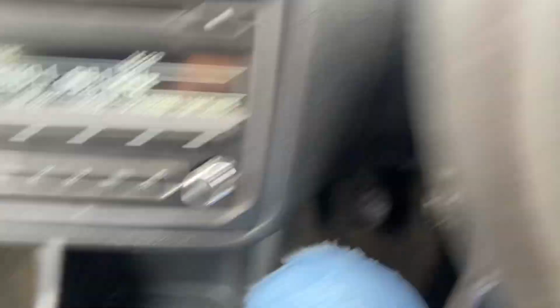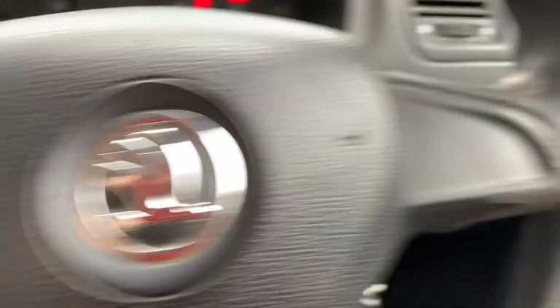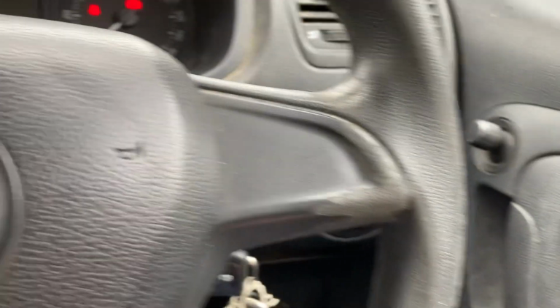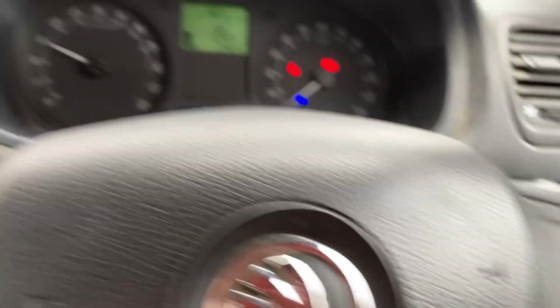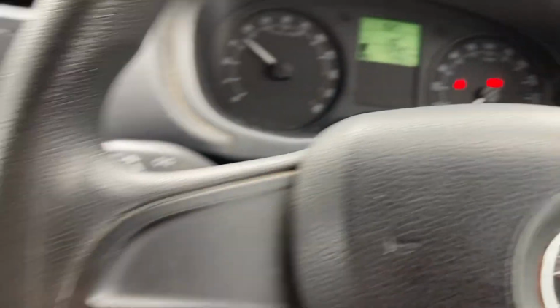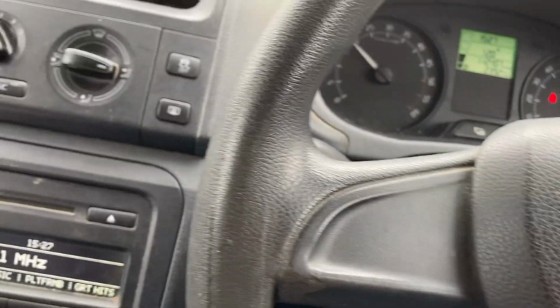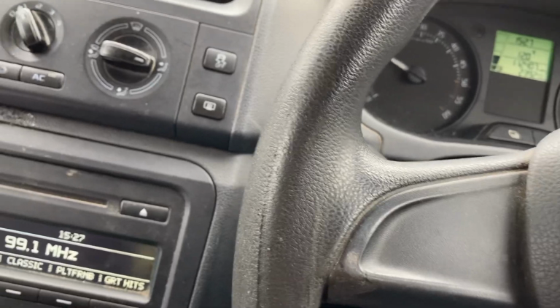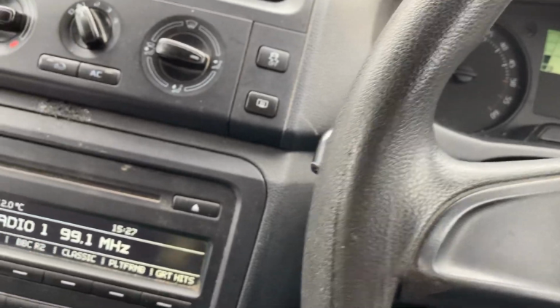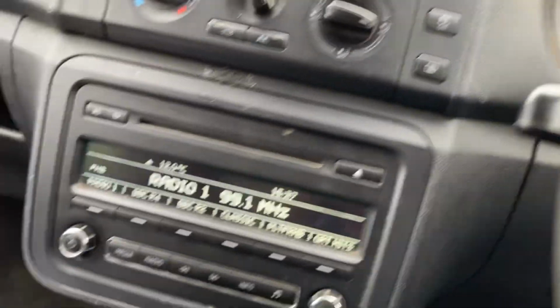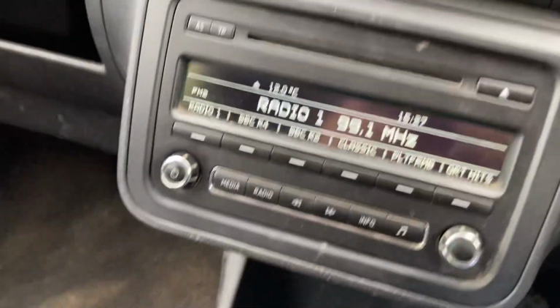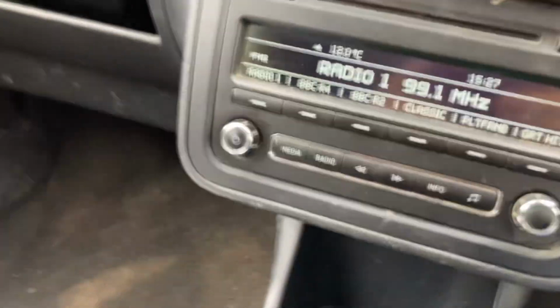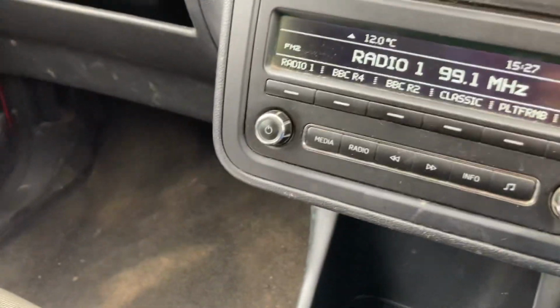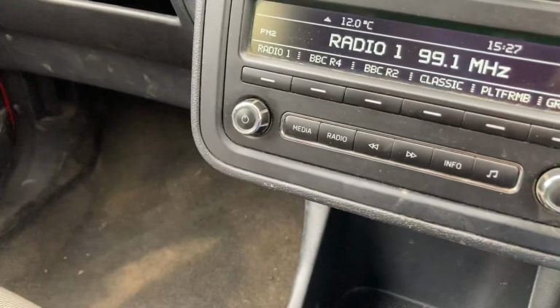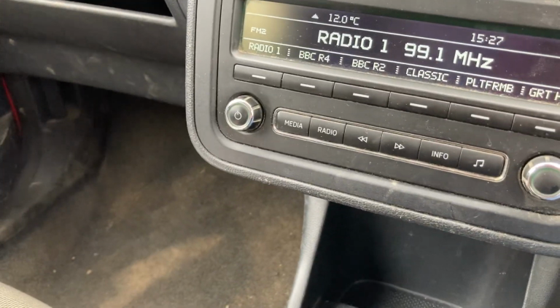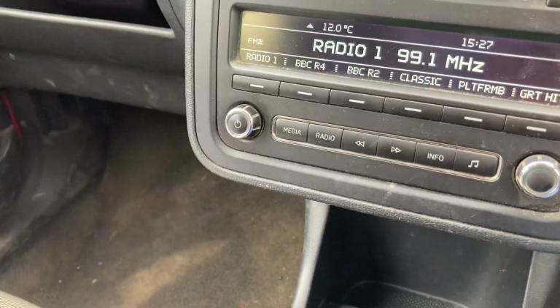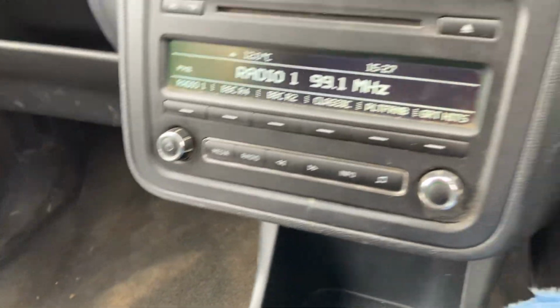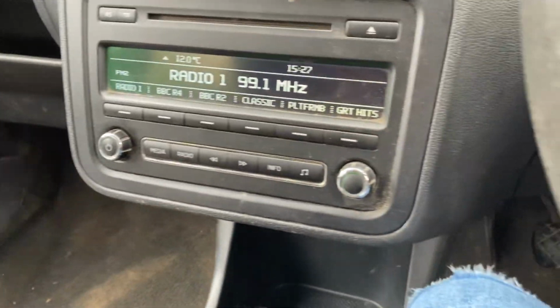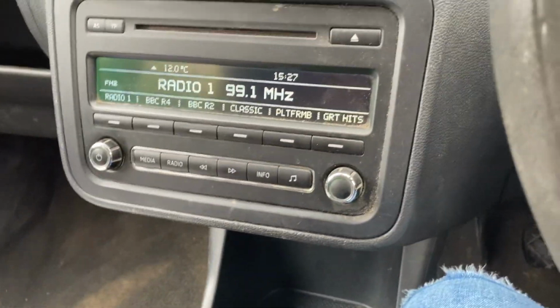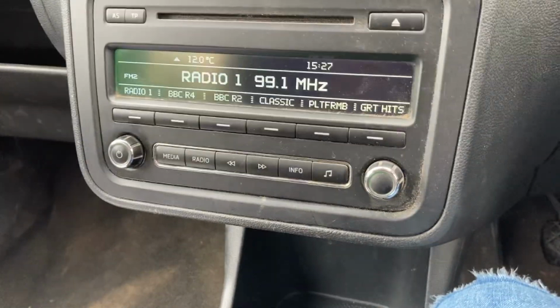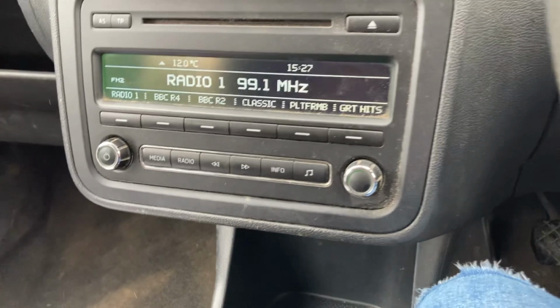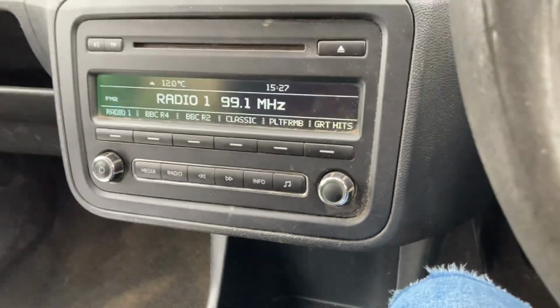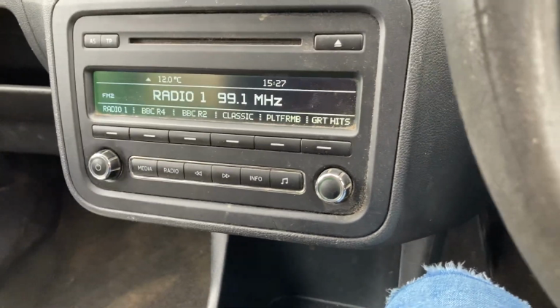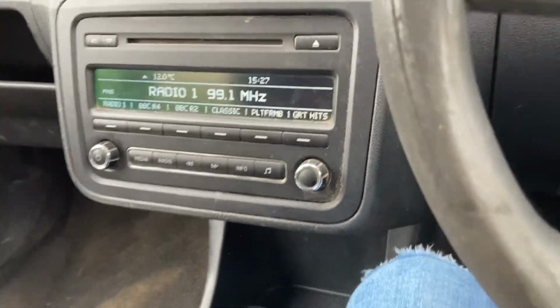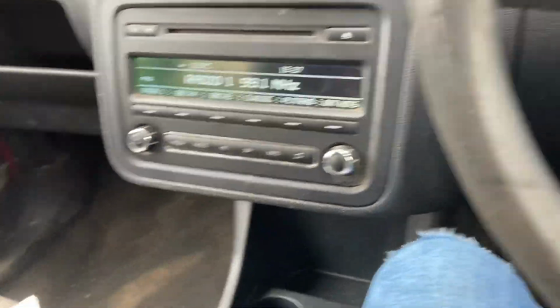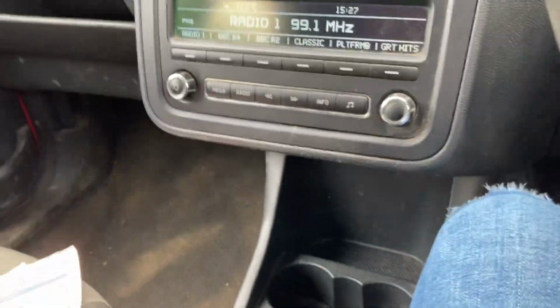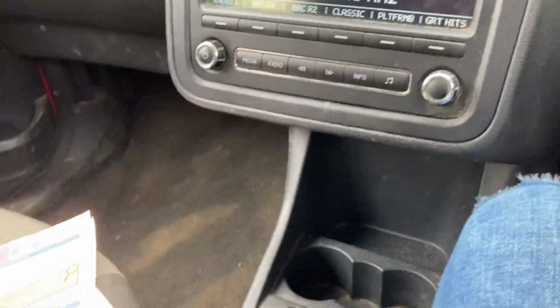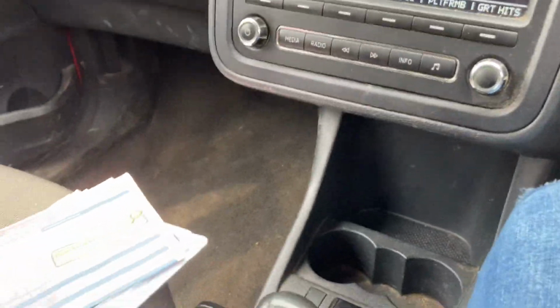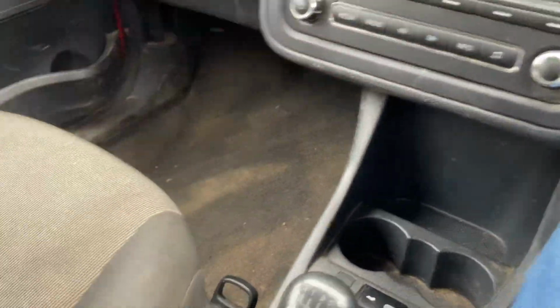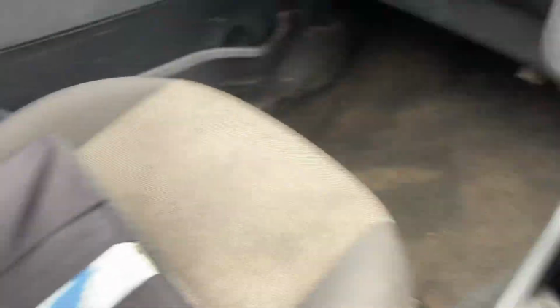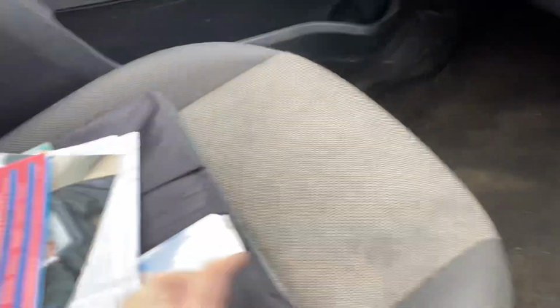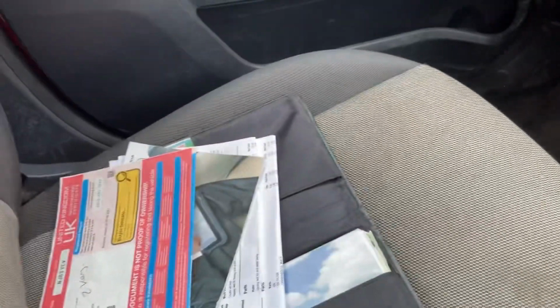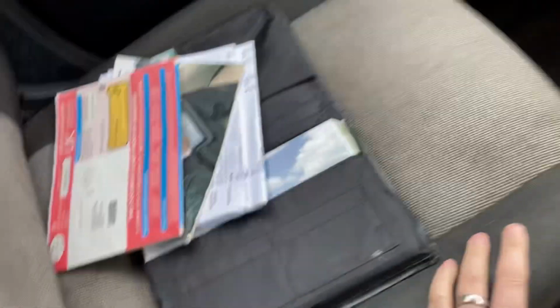It needs a good clean inside but drives well enough. MOT to October. It's £20 a year road tax. I think there are seven services in total for it, and the cam belt change book pack is present.